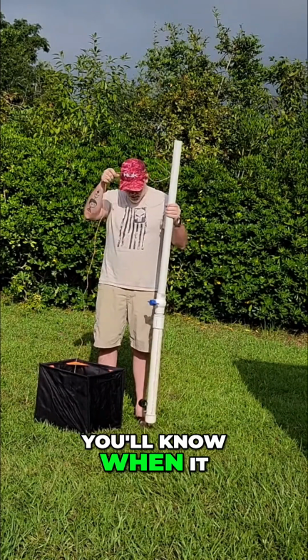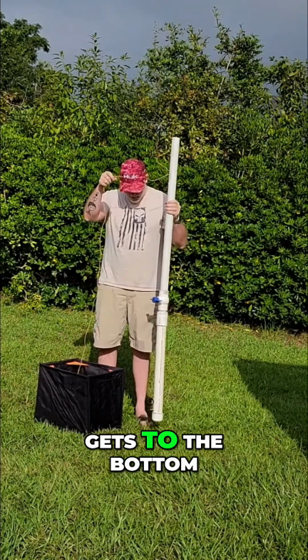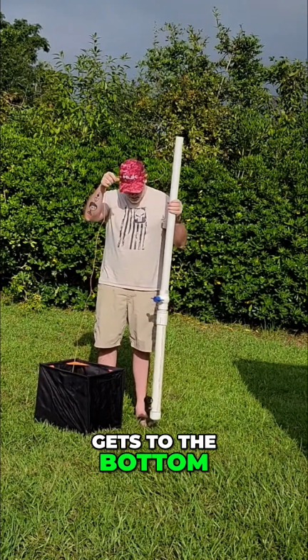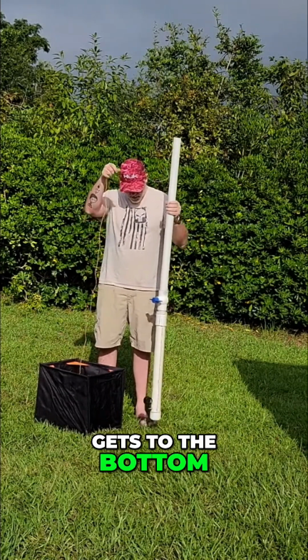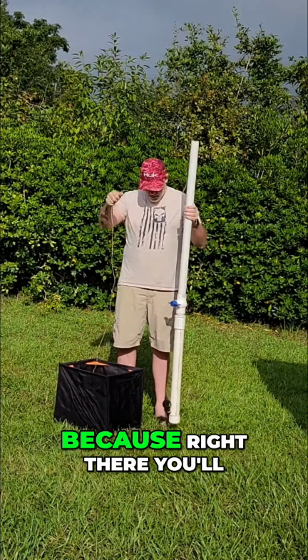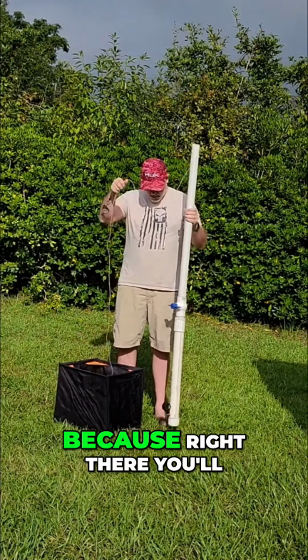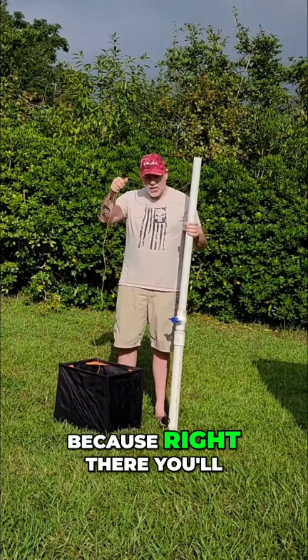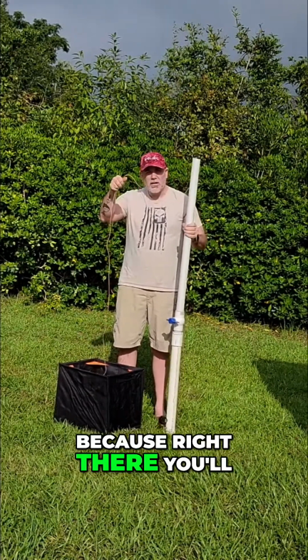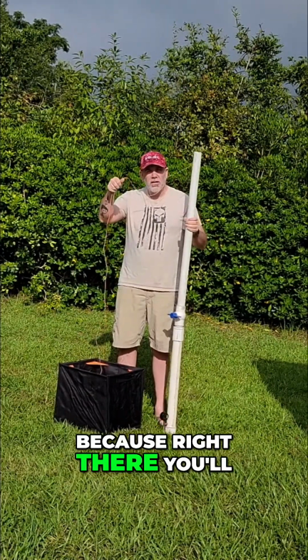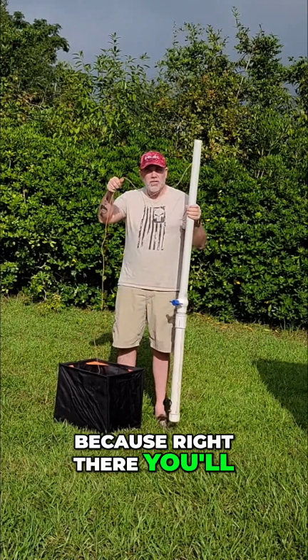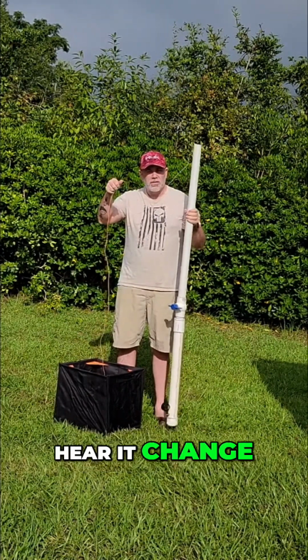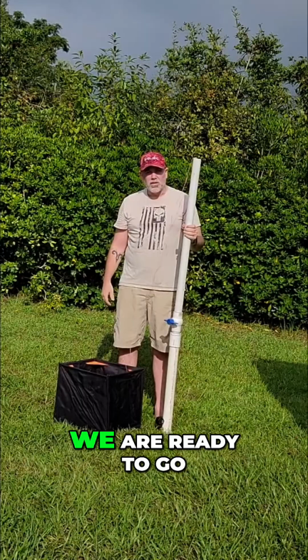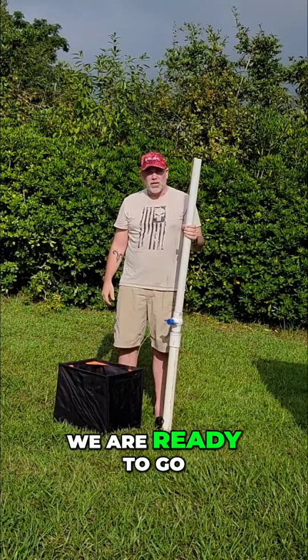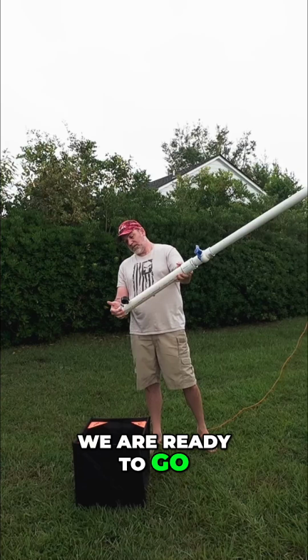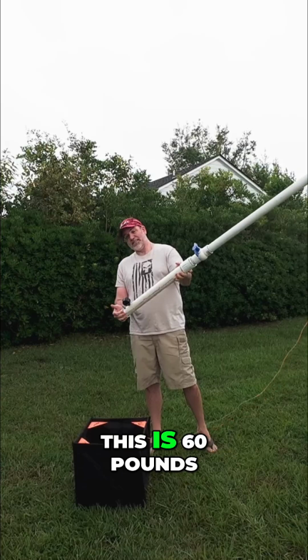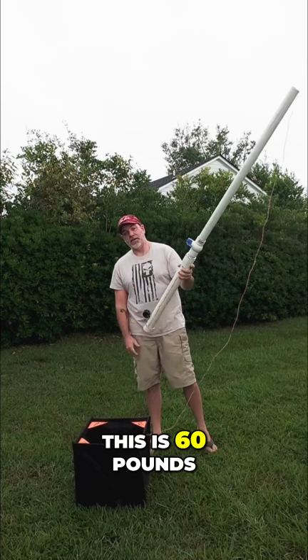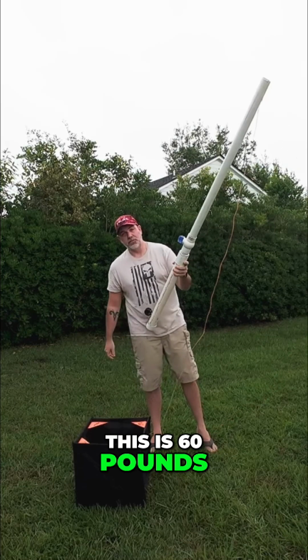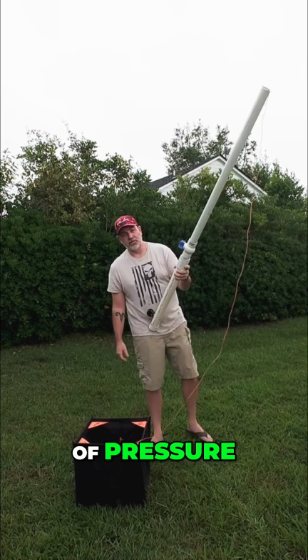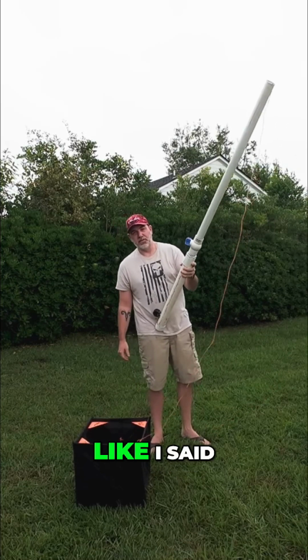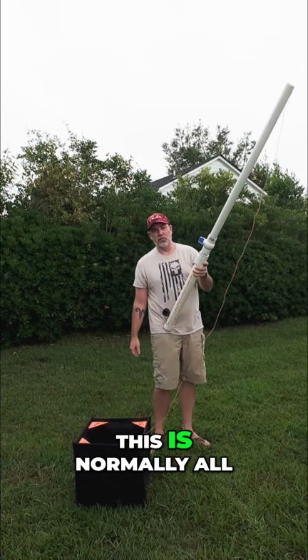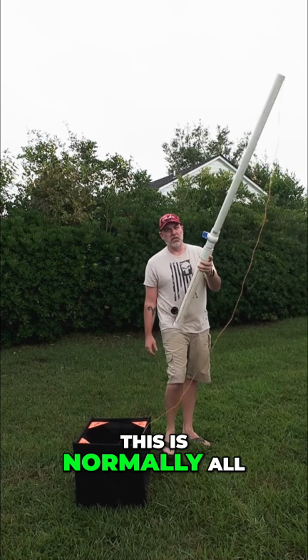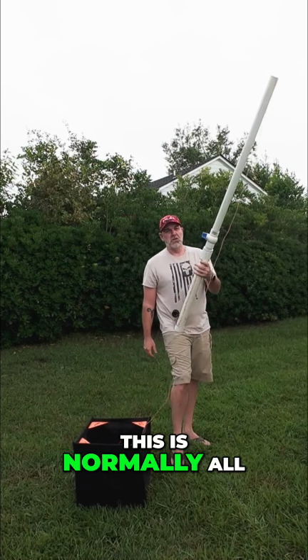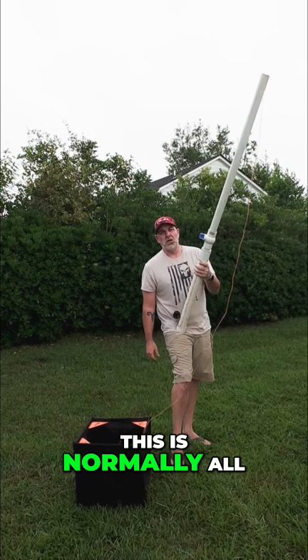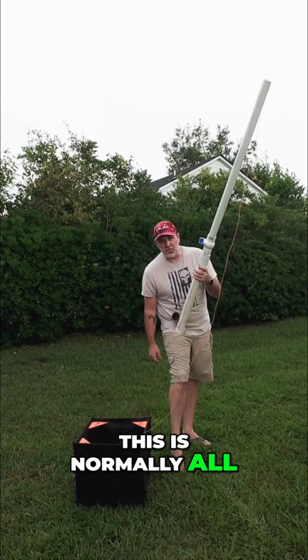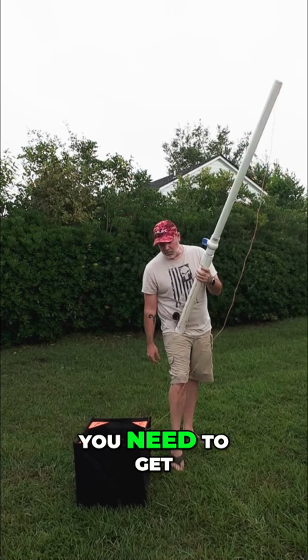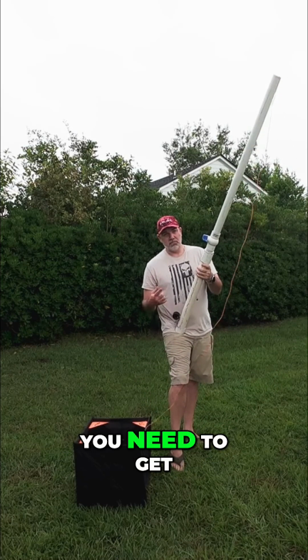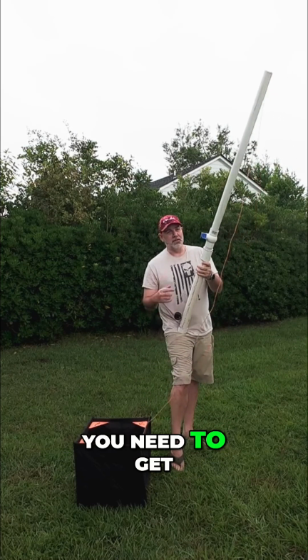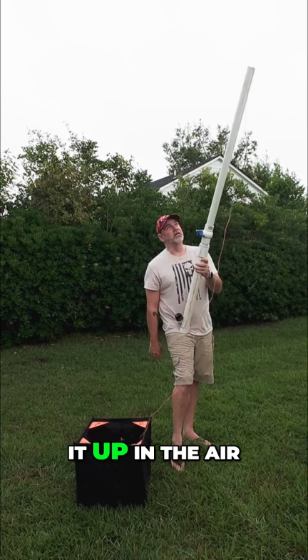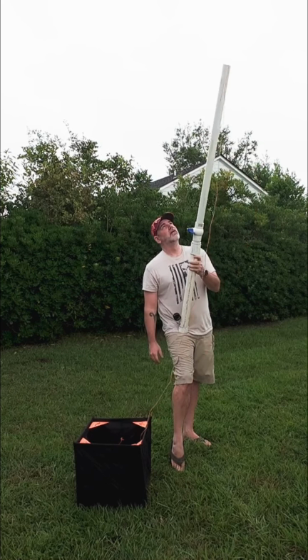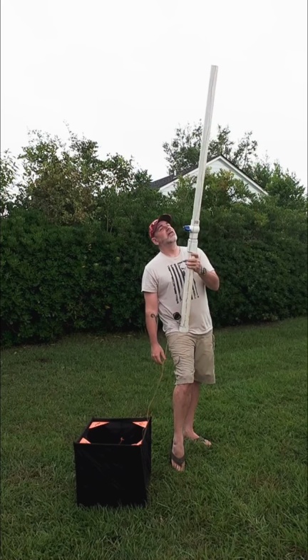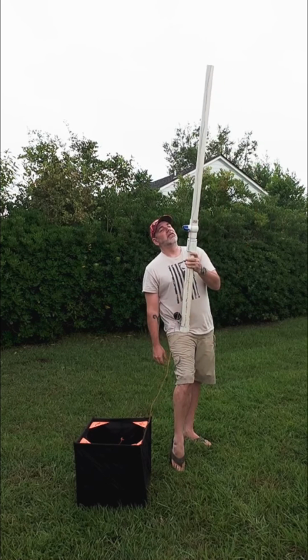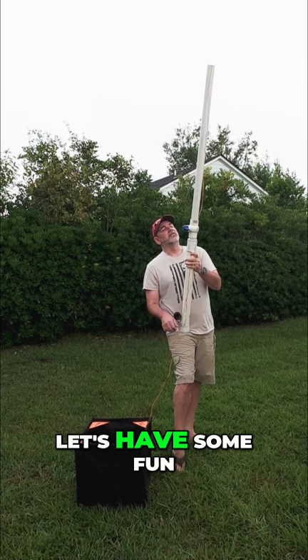You'll know when it gets to the bottom because right there you'll hear it change. We are ready to go. This is 60 pounds of pressure — like I said, this is normally all you need to get it up in the air. Let's have some fun.